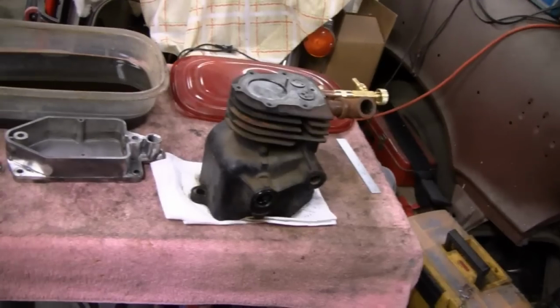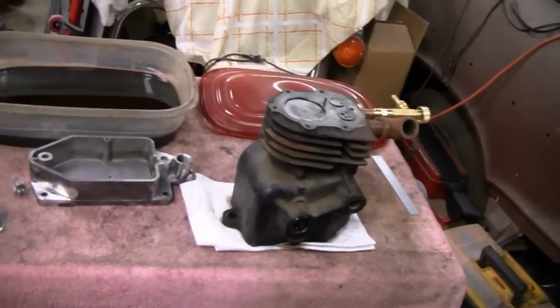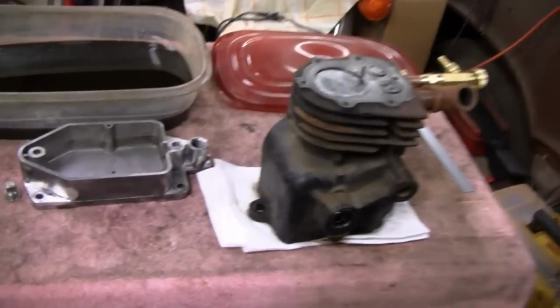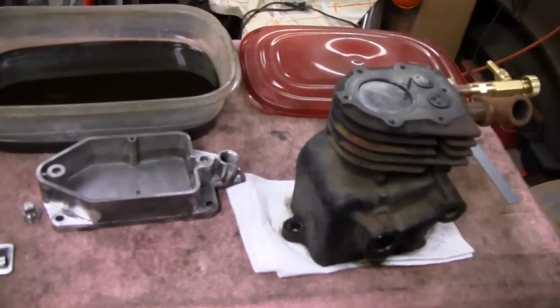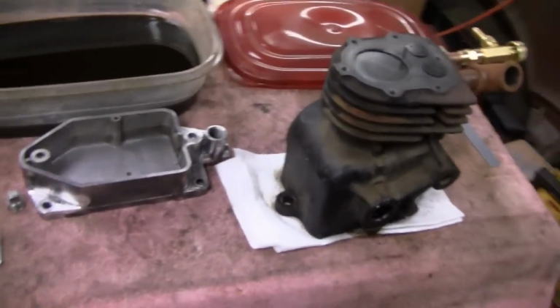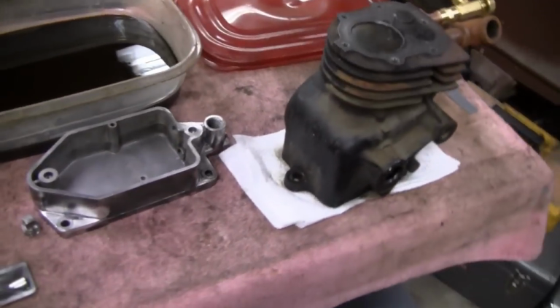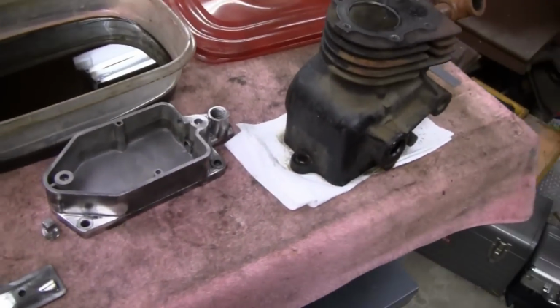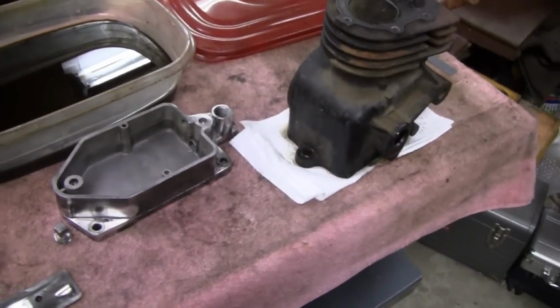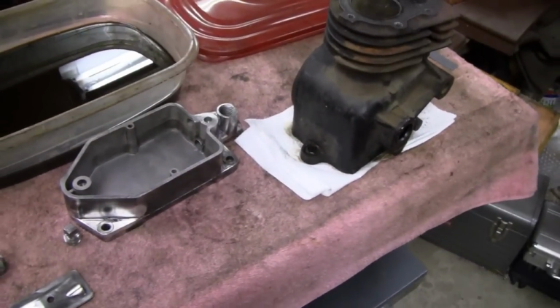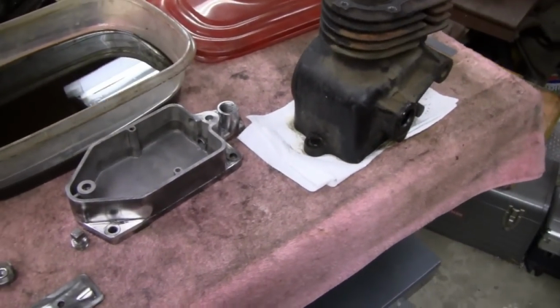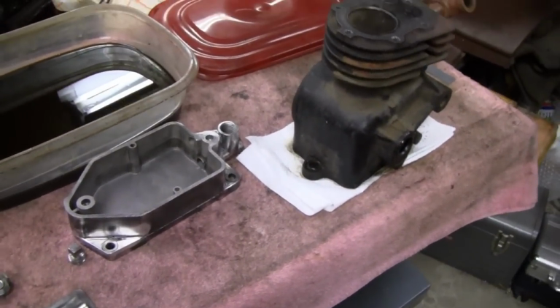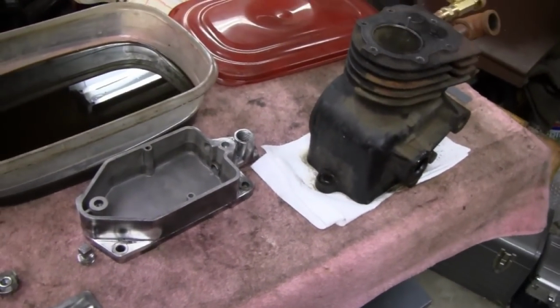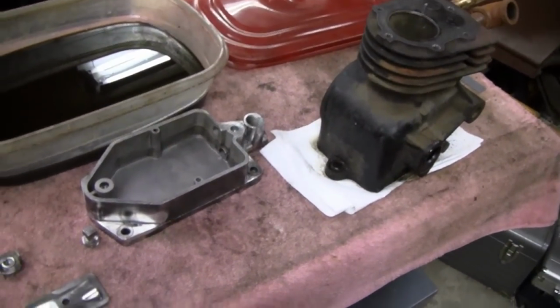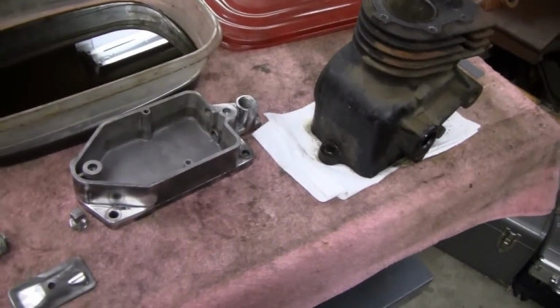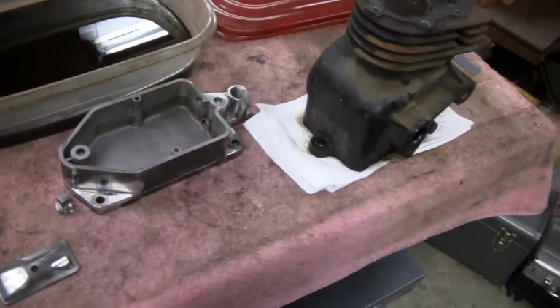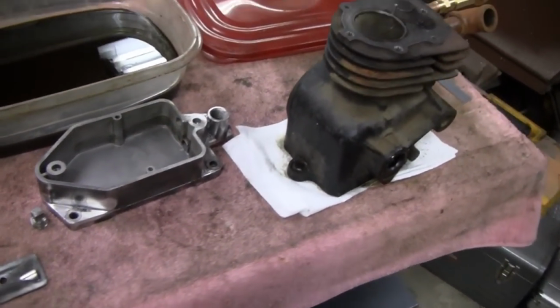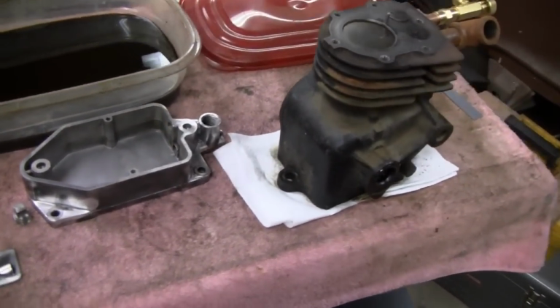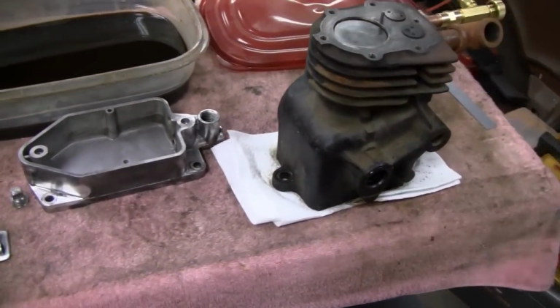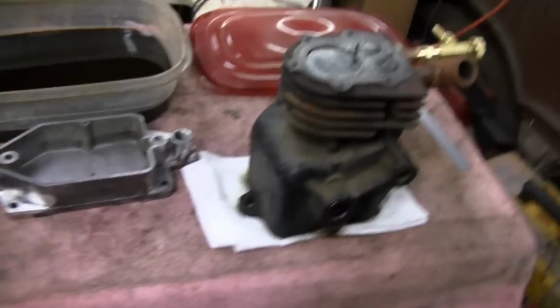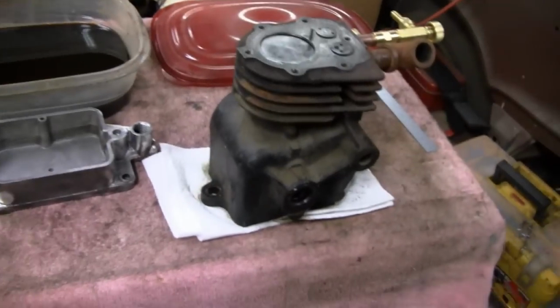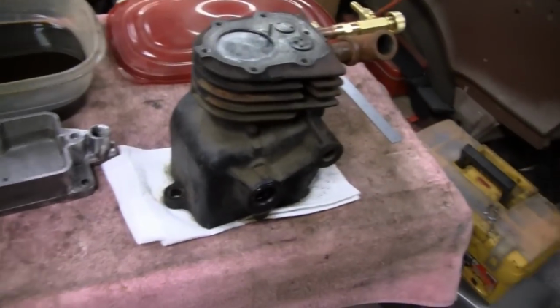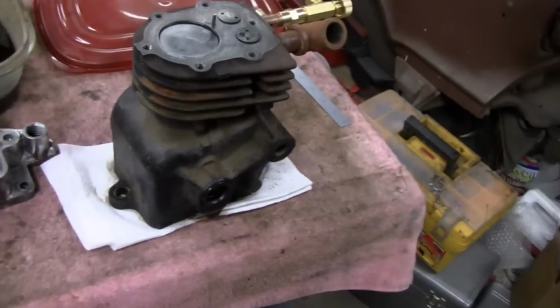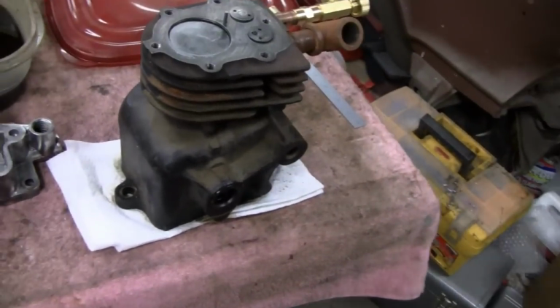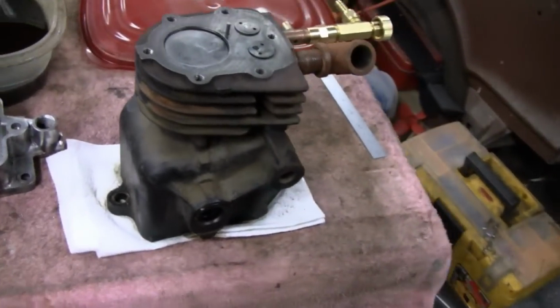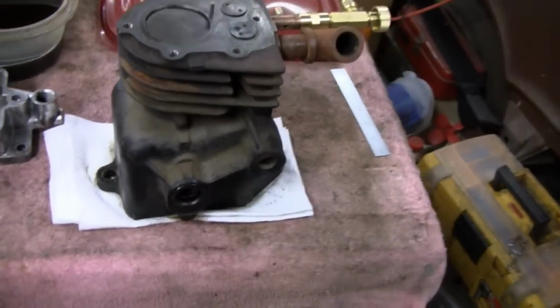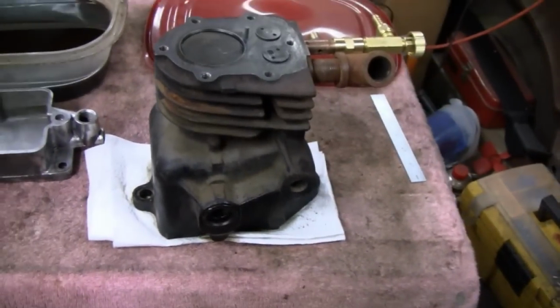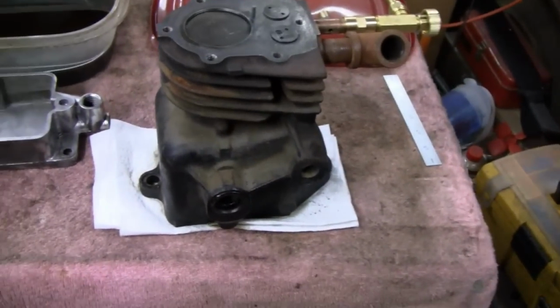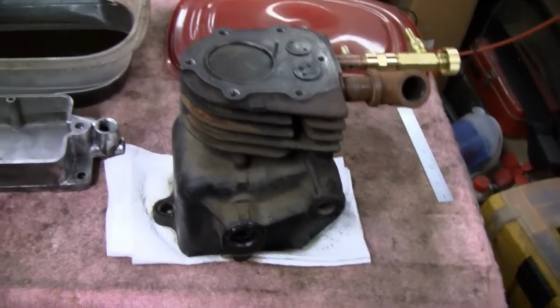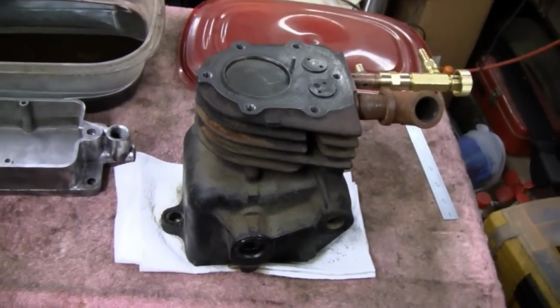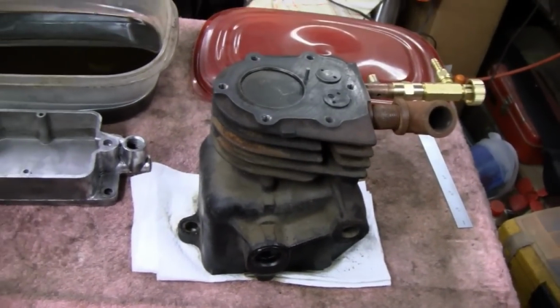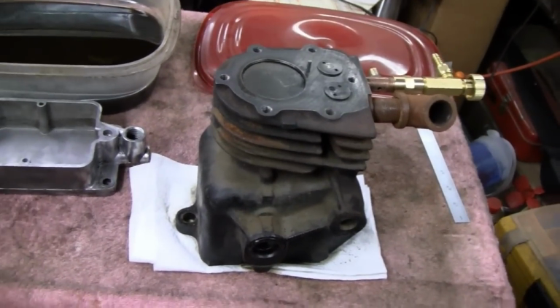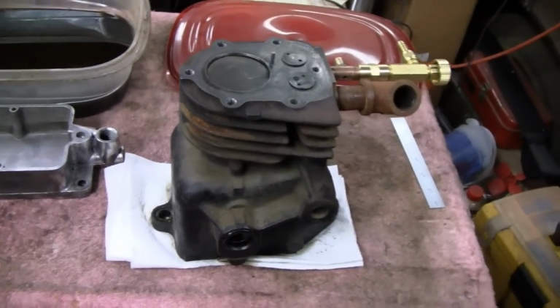Alright, it's the next day now and Mike took that crank home and he's going to fix it — he's going to clad weld that. I thought this would be a perfect opportunity while we had it apart for me to clean it up and paint it.